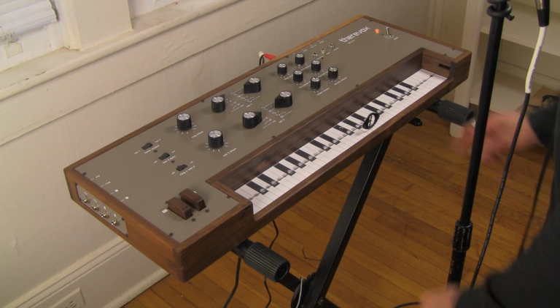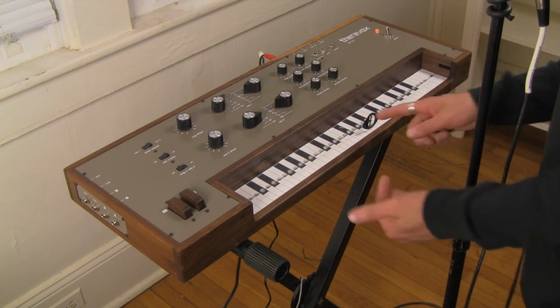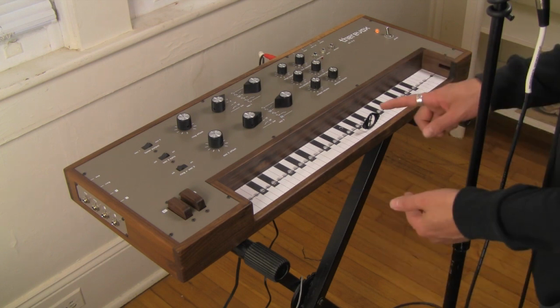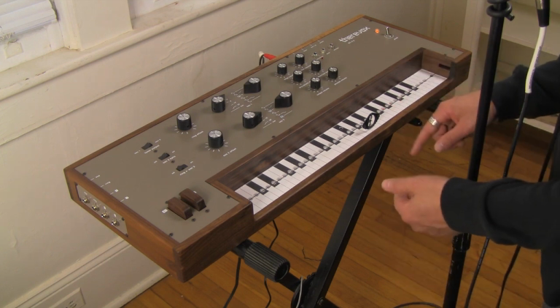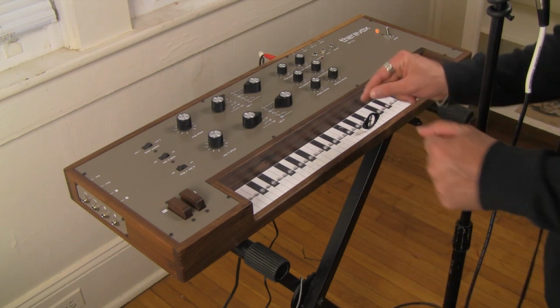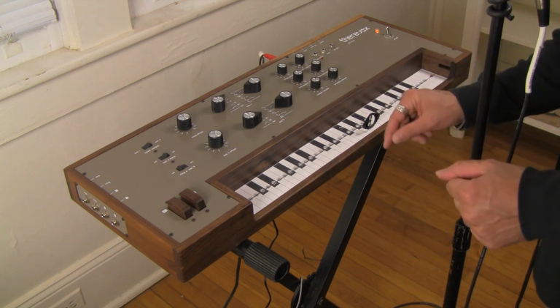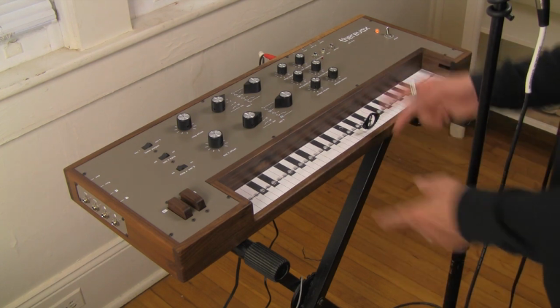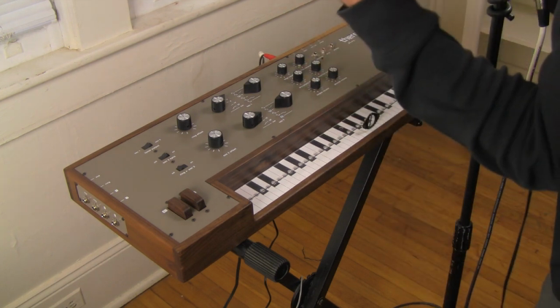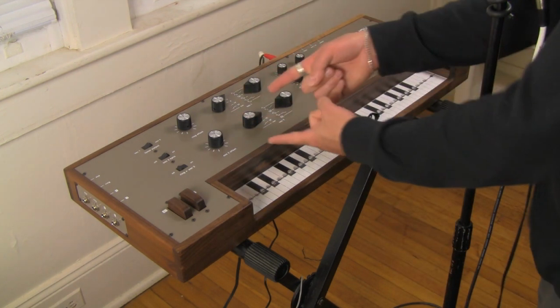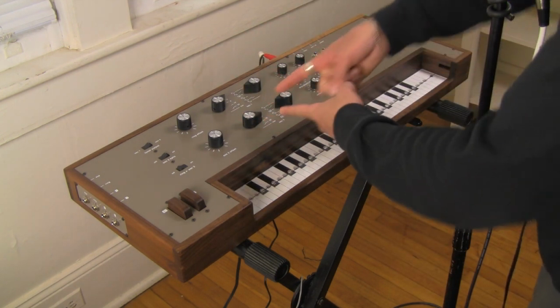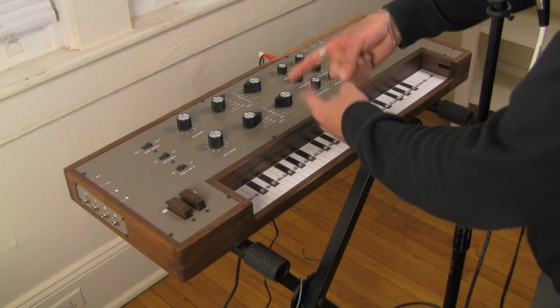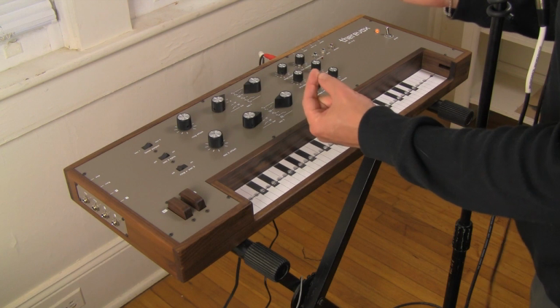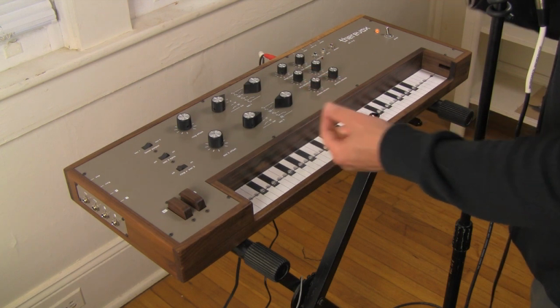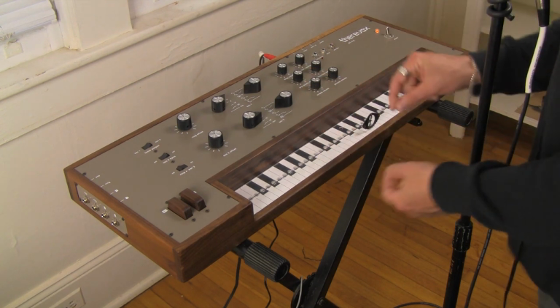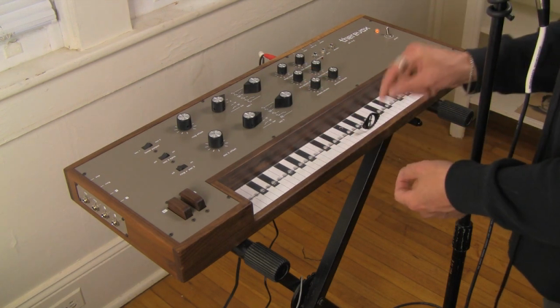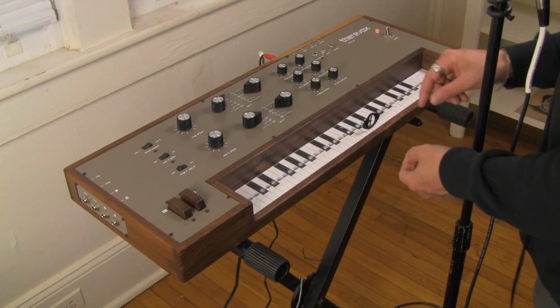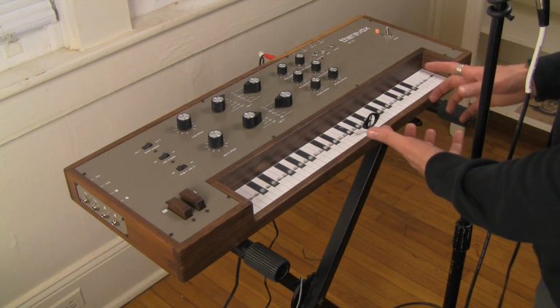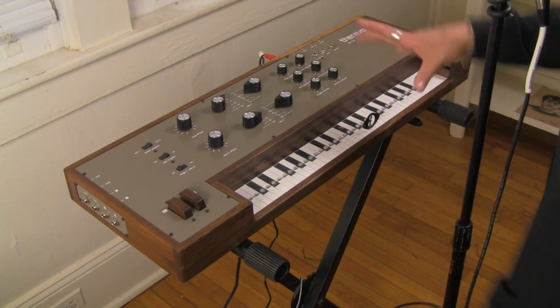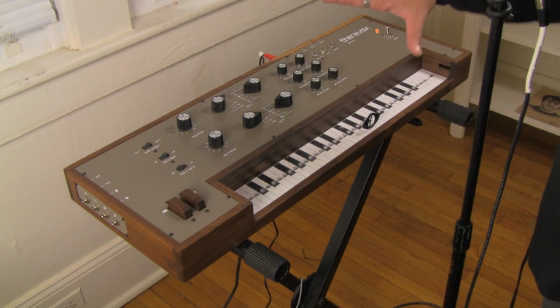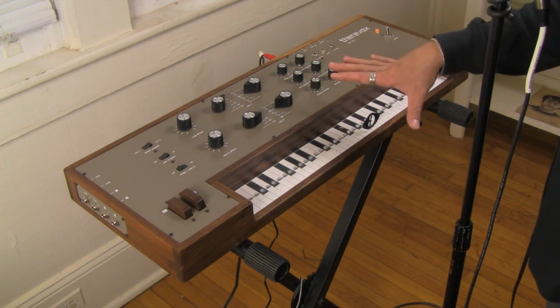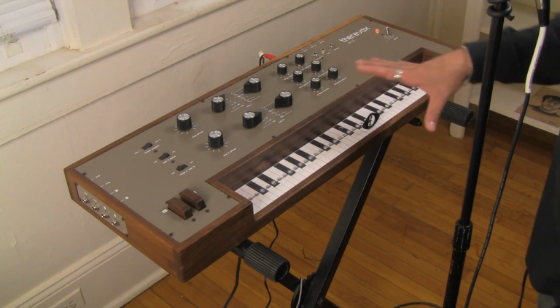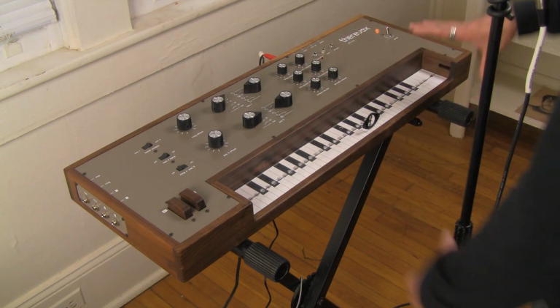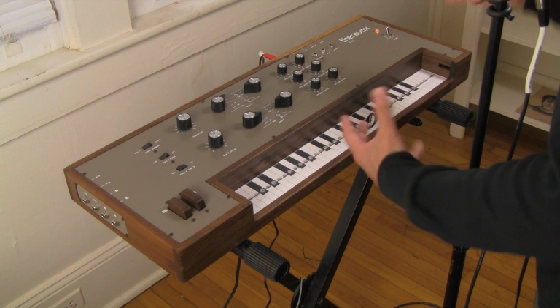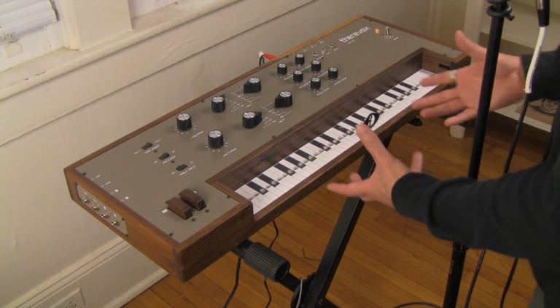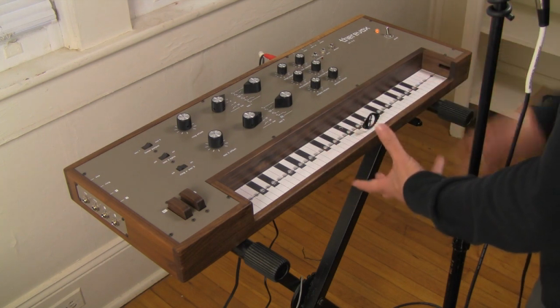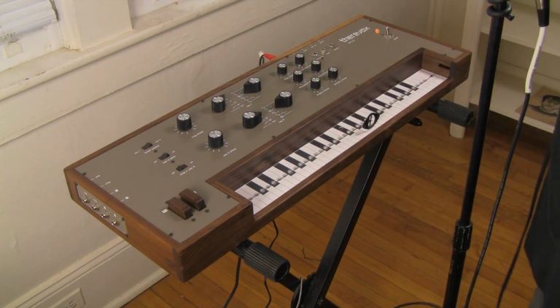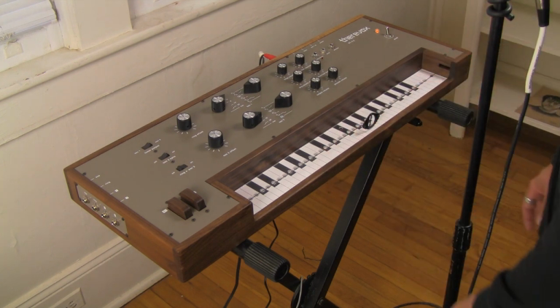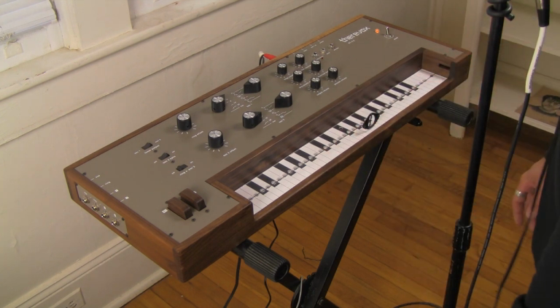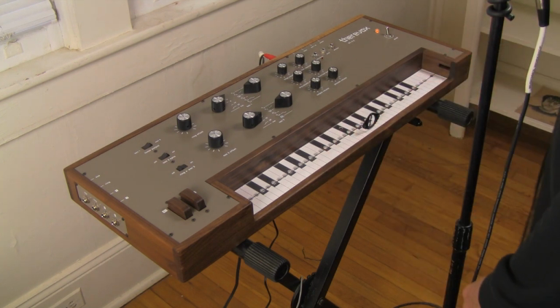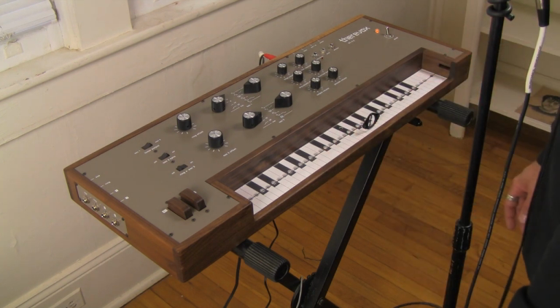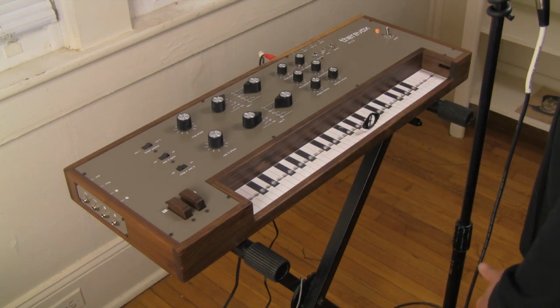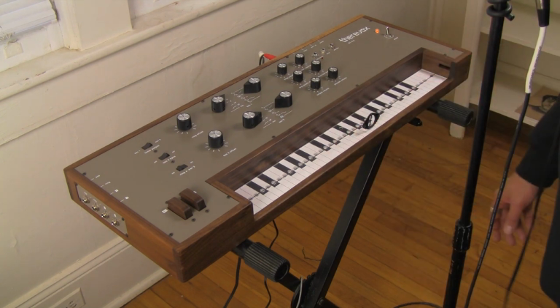If you know me, you know my demos usually start with the oscillators. Well, this demo is a little bit different. Because this is a performance device, and understanding it is going to require me to start with the envelope.